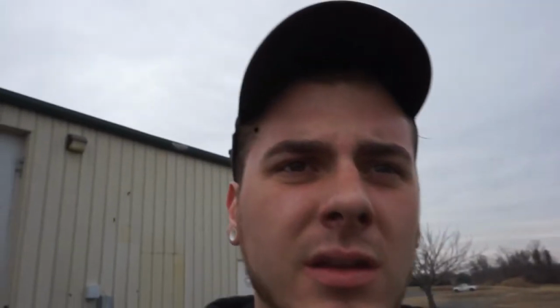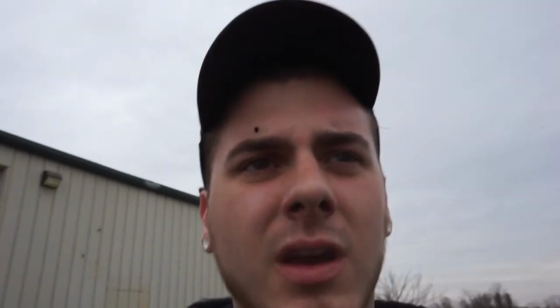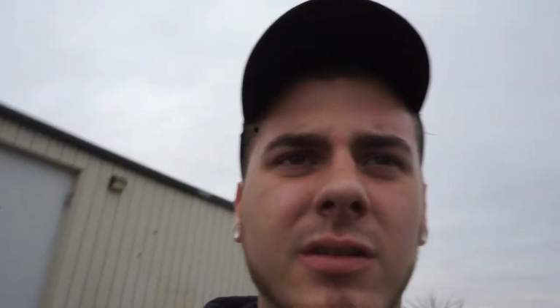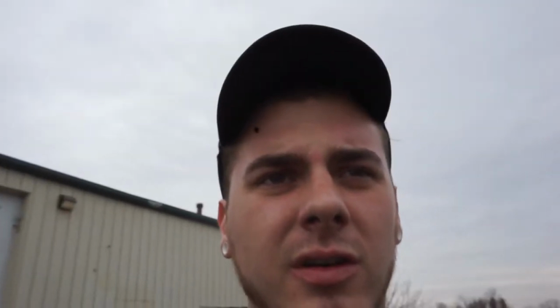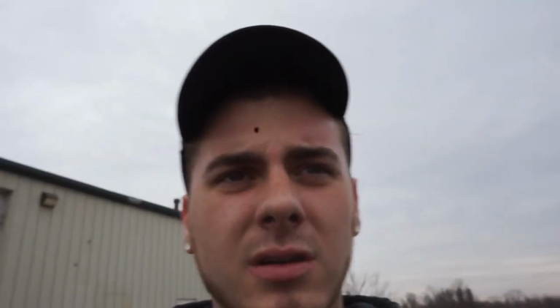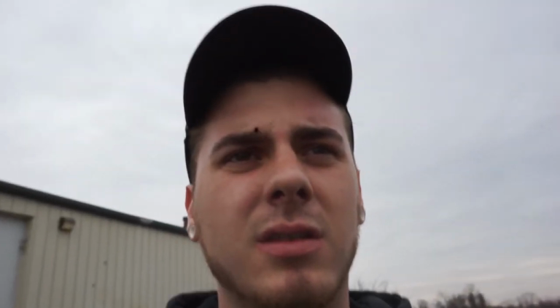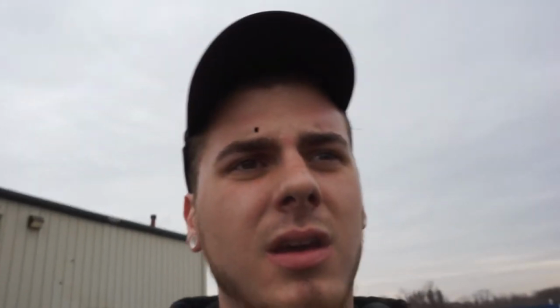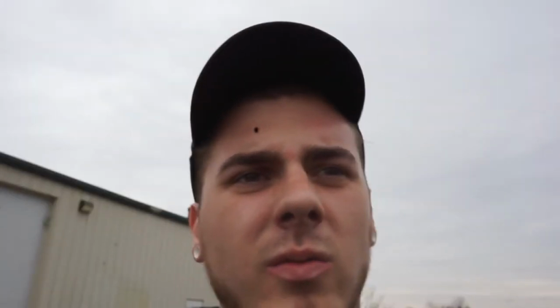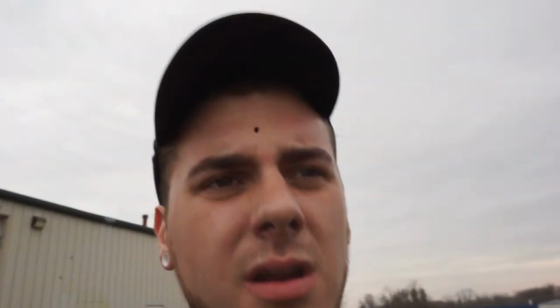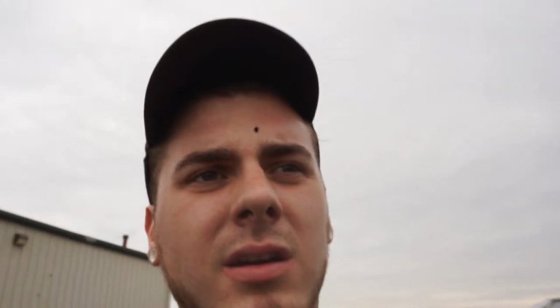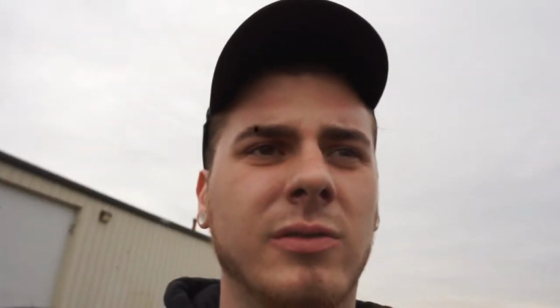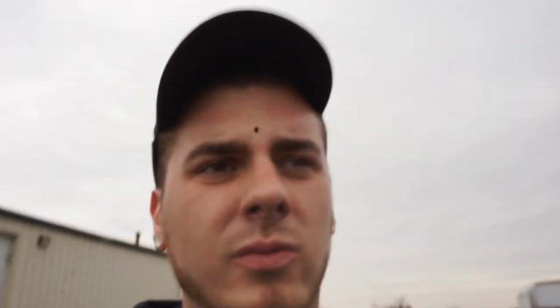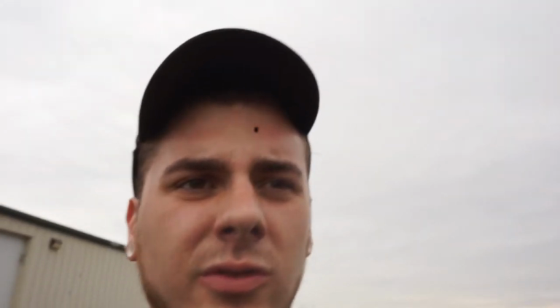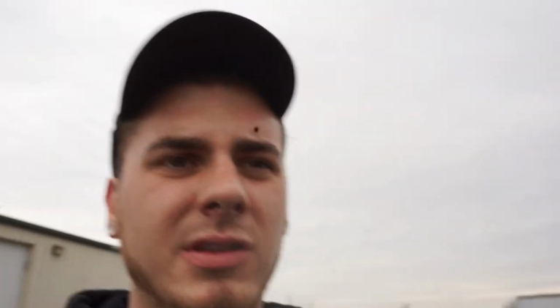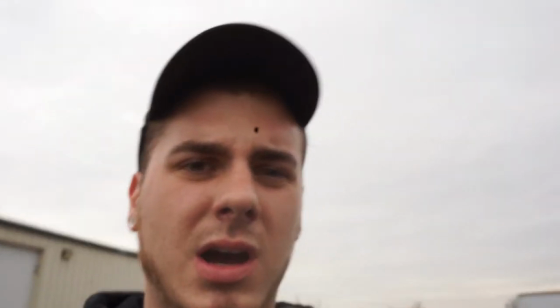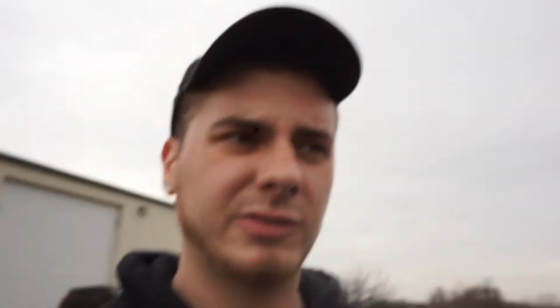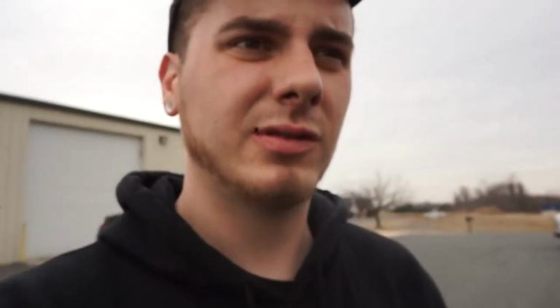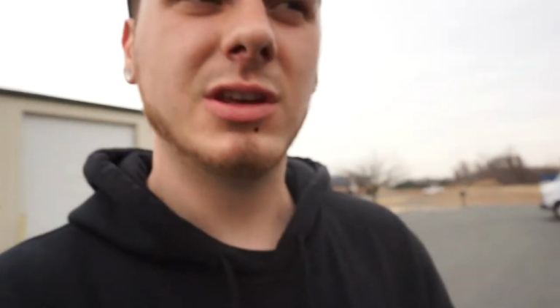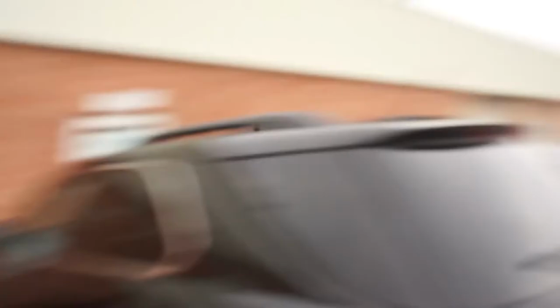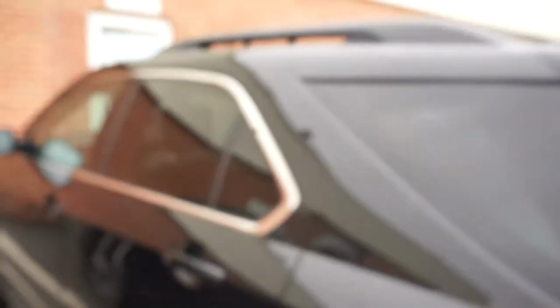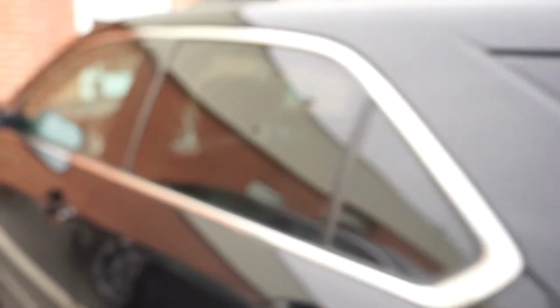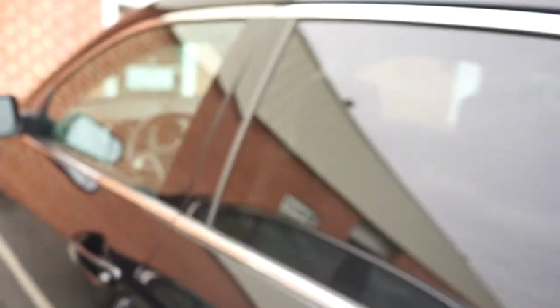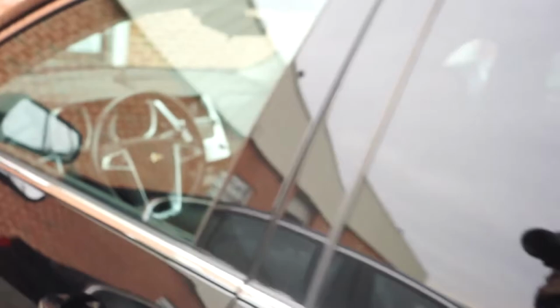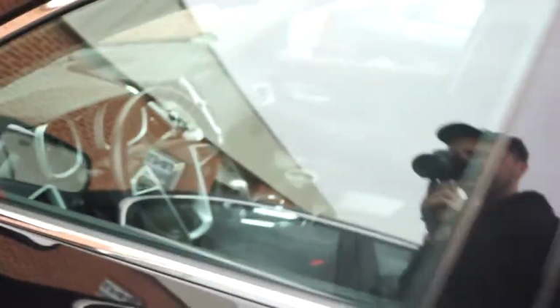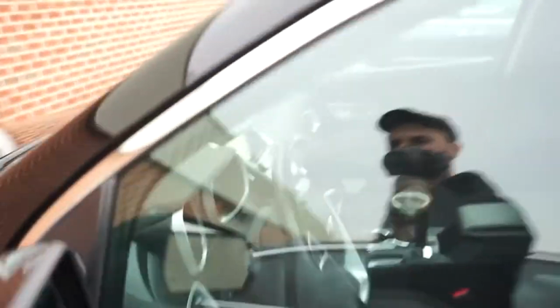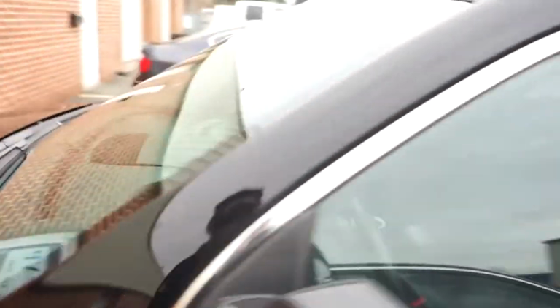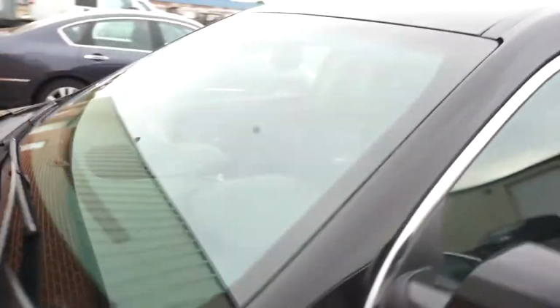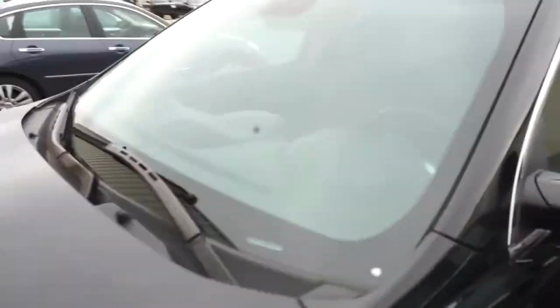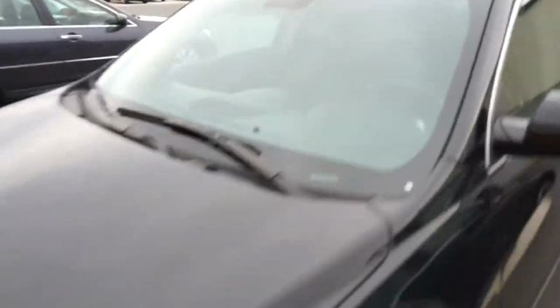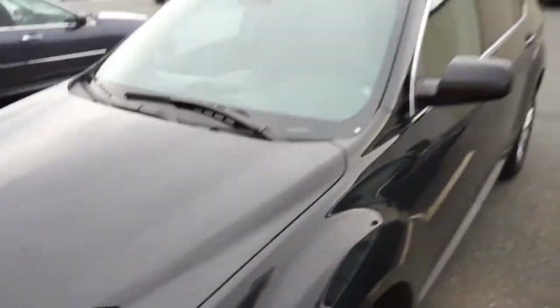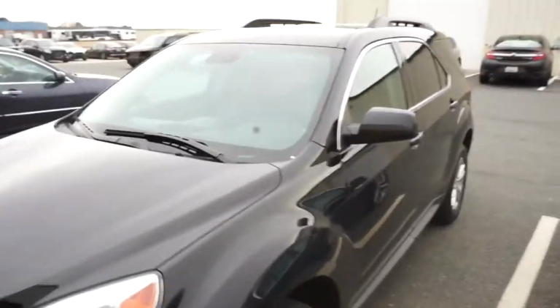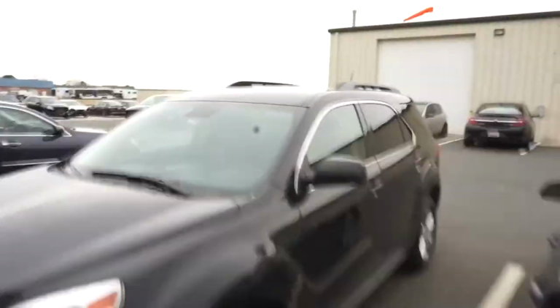Now that the Fiesta is all done, we are going to knock out the two front windows on this Equinox — just the two front windows, and I'm gonna put a strip on the windshield.